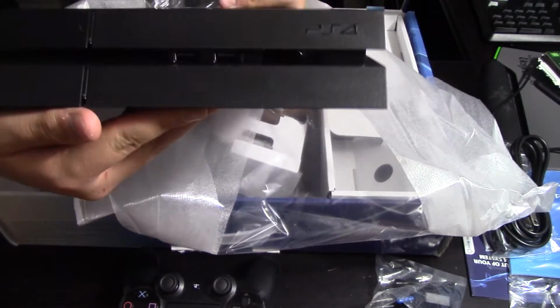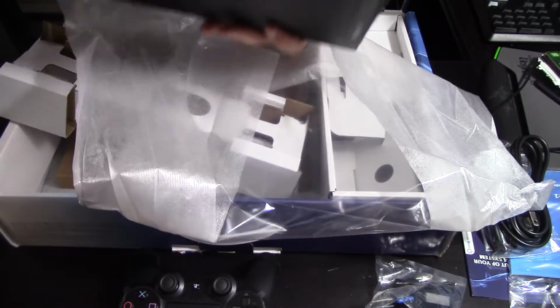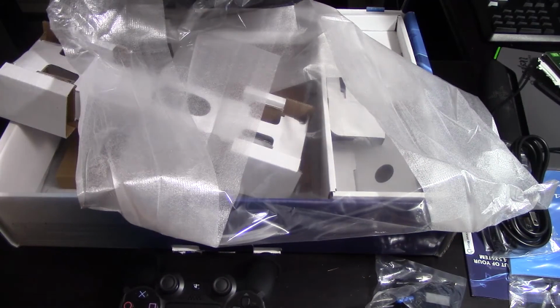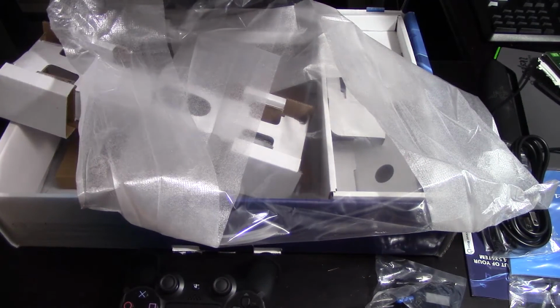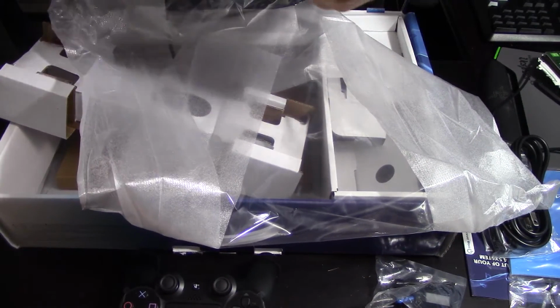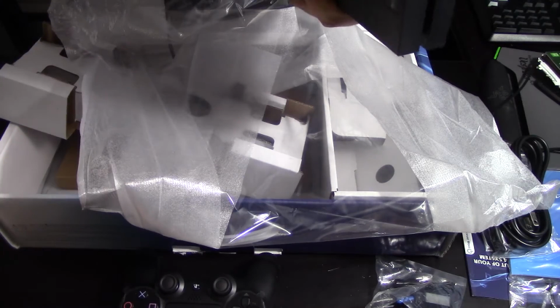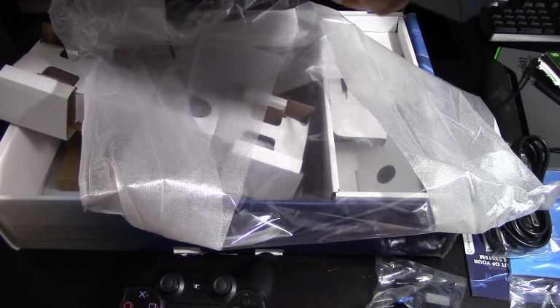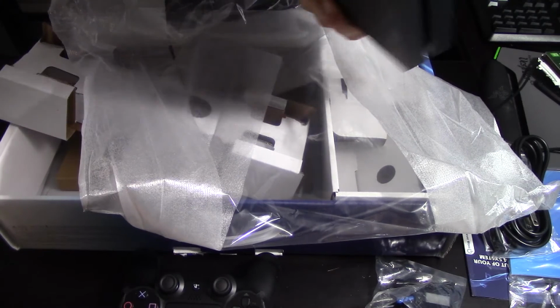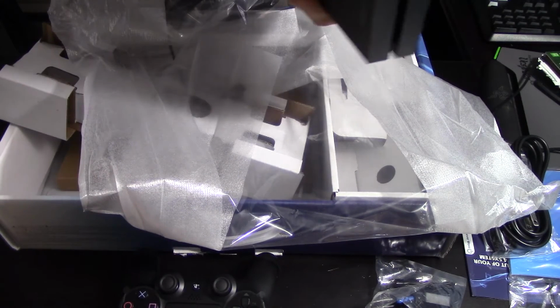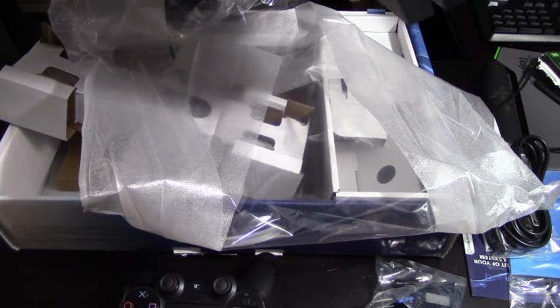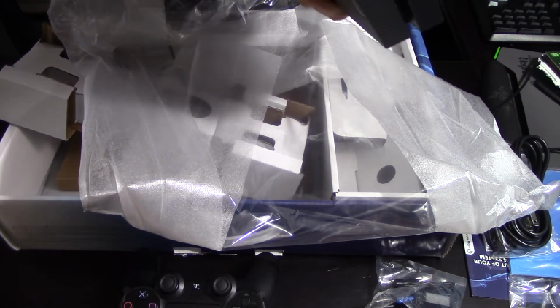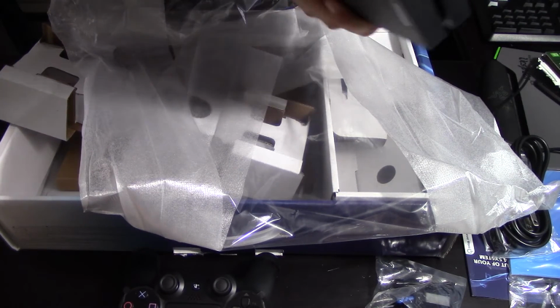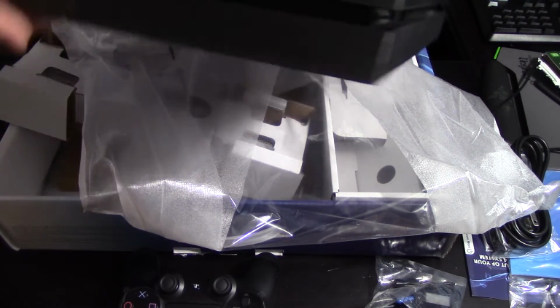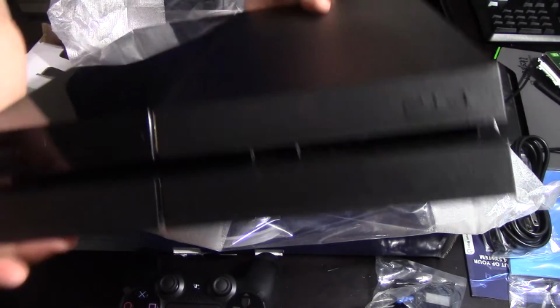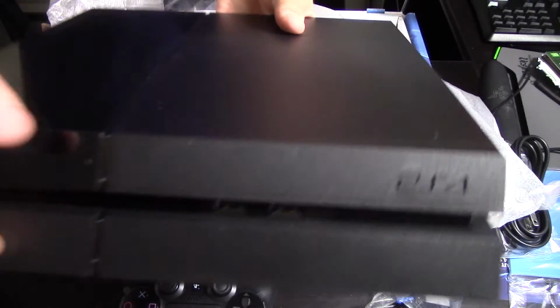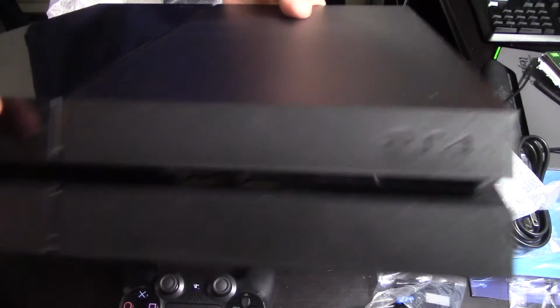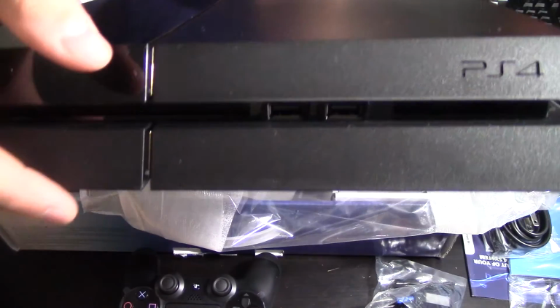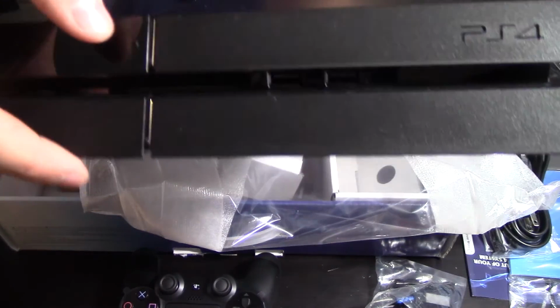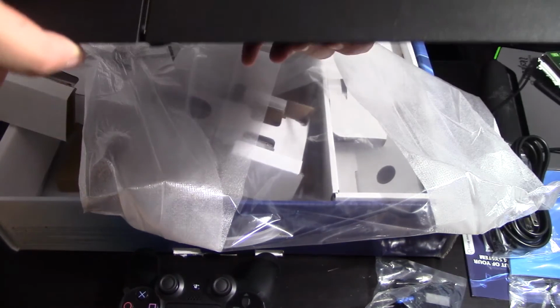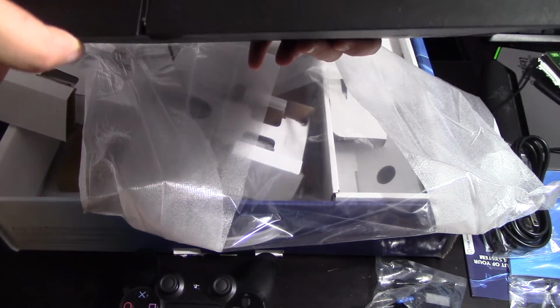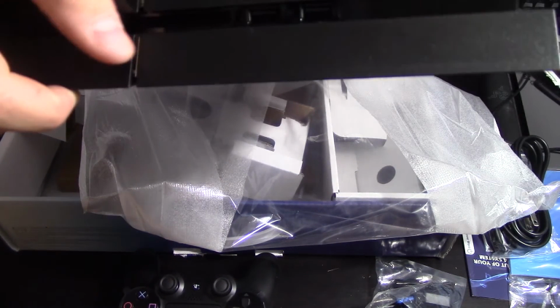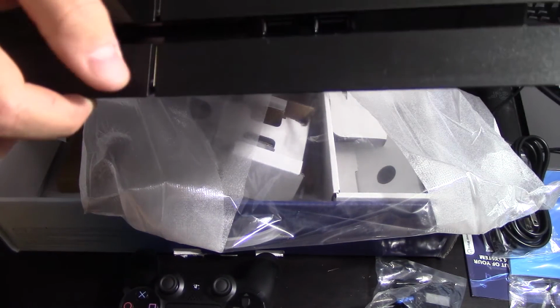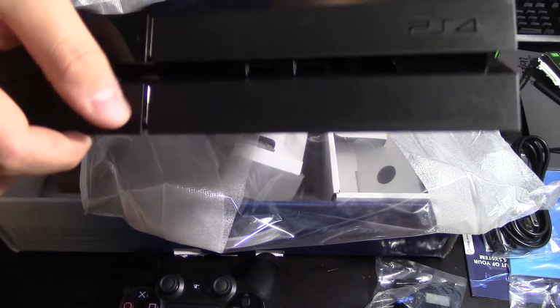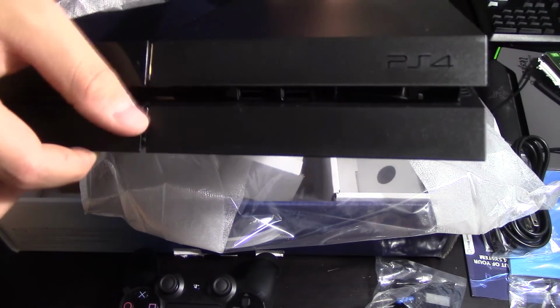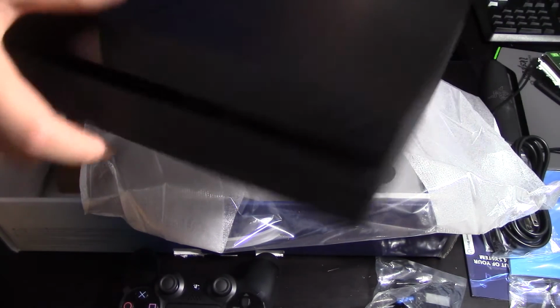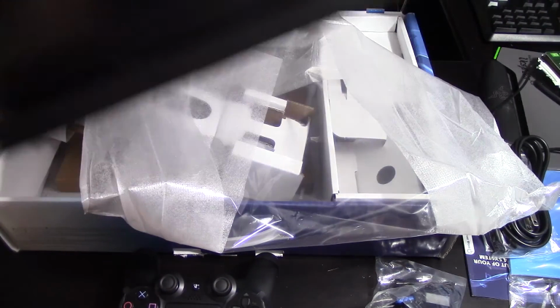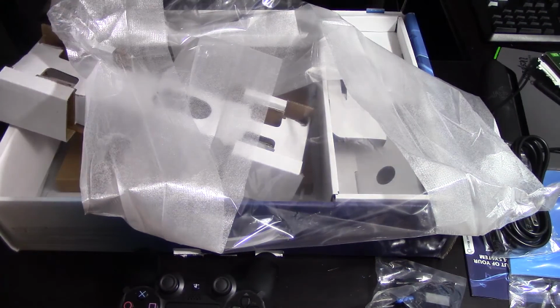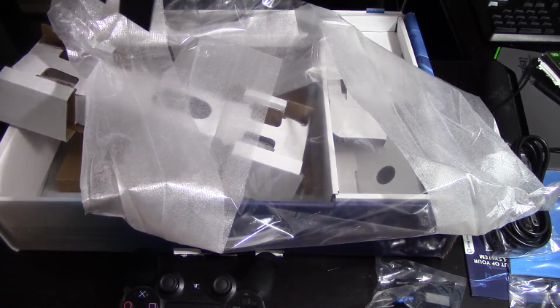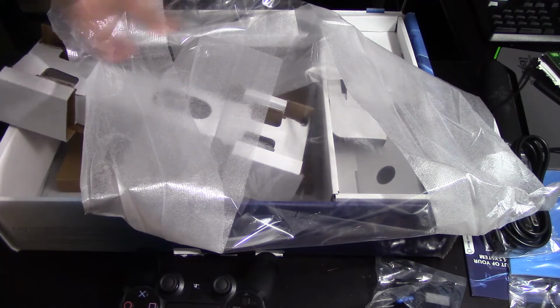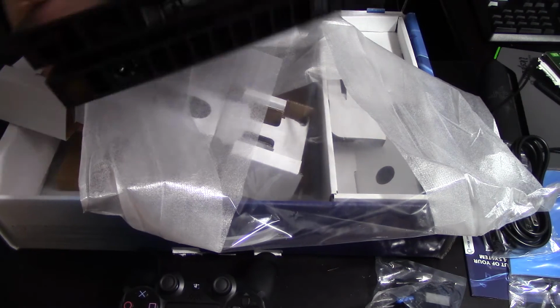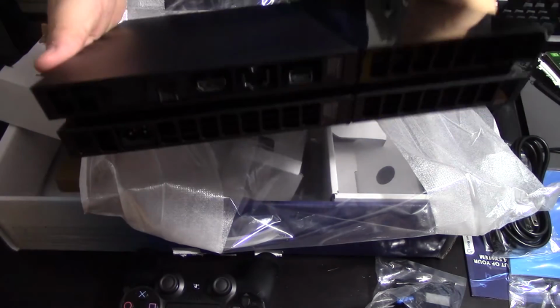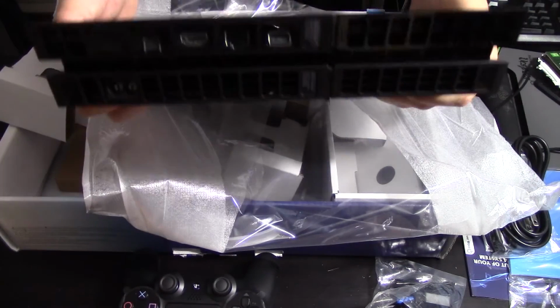Two USB ports in the front with the slot-loading disc drive. The power button and eject button are here — those little slits on the front.